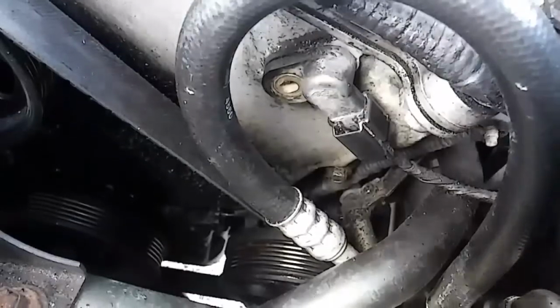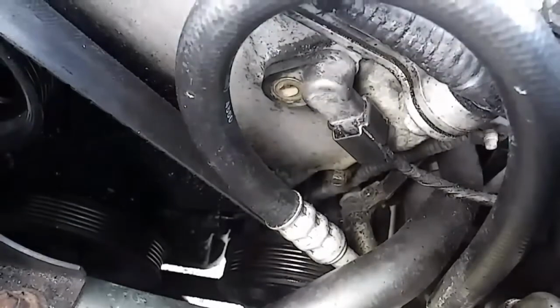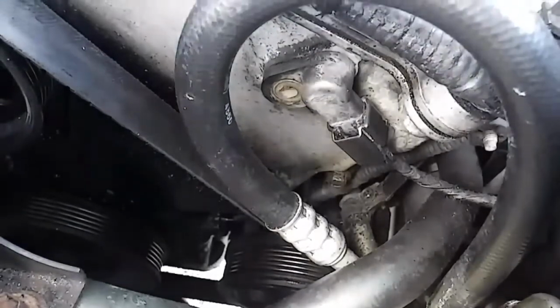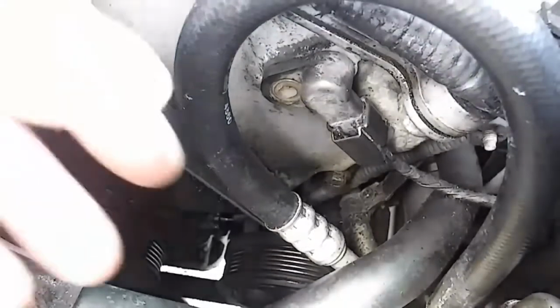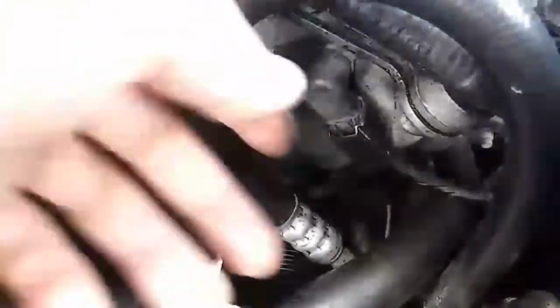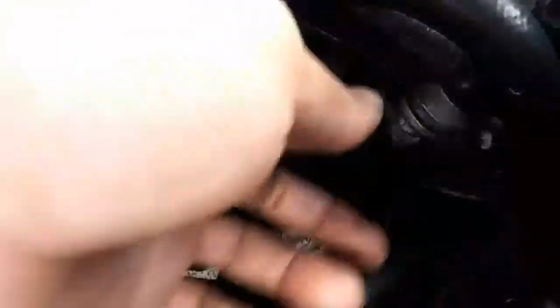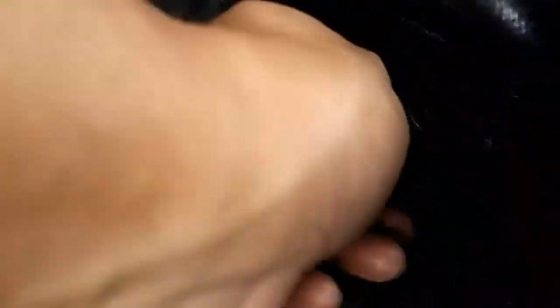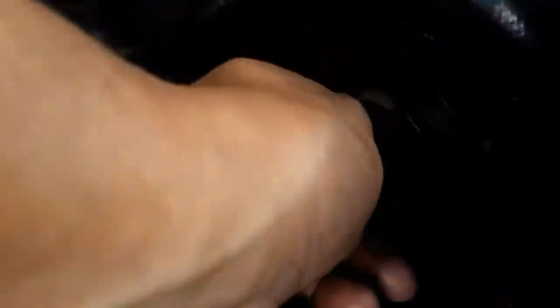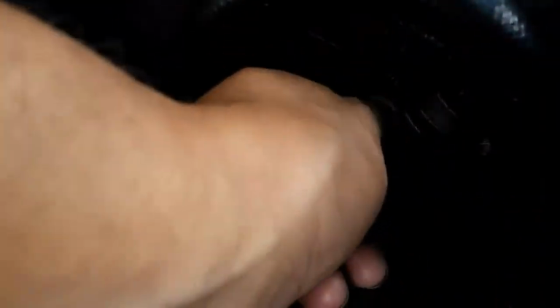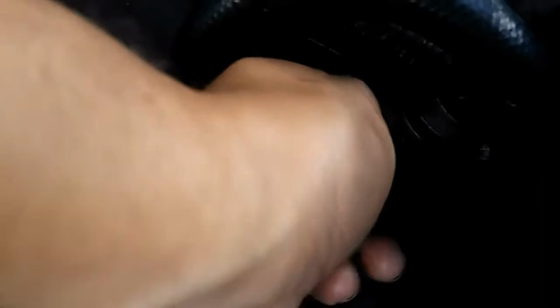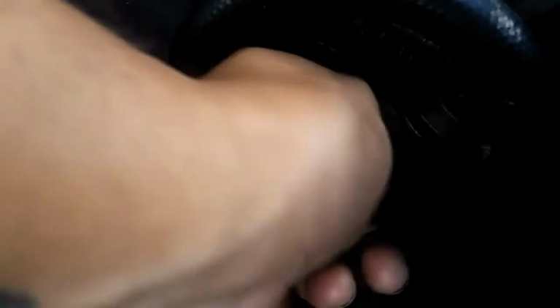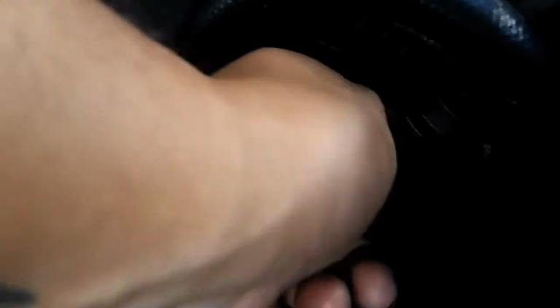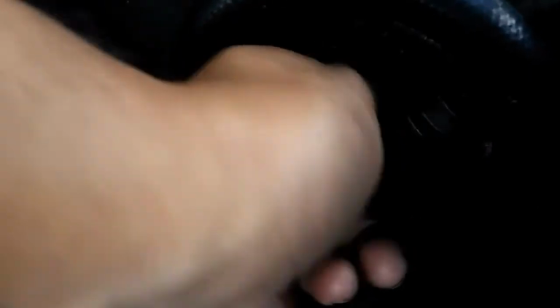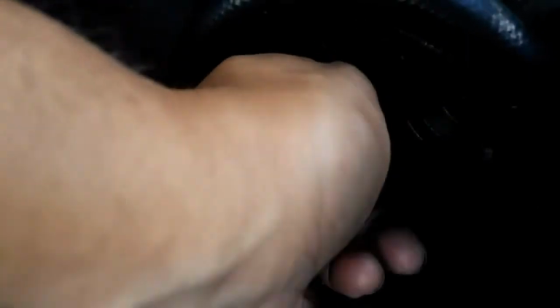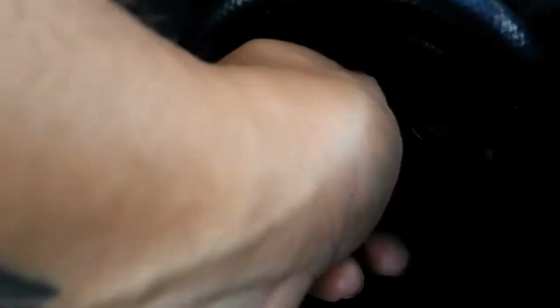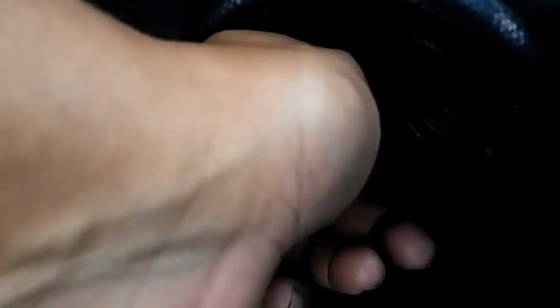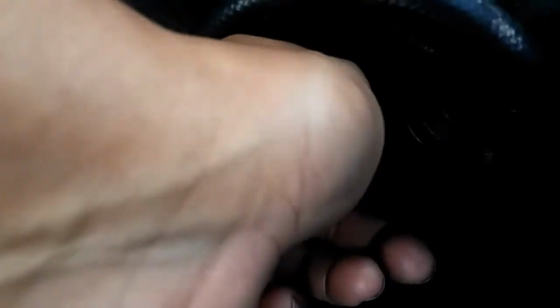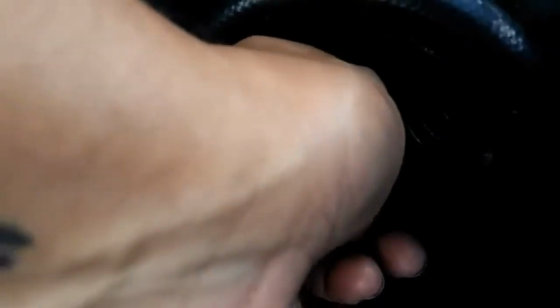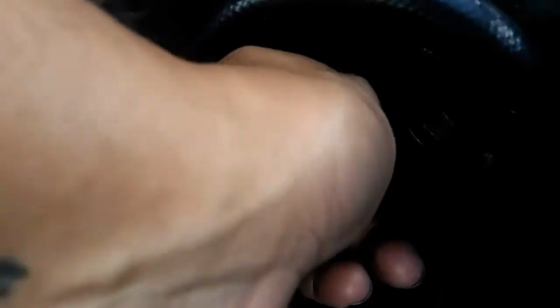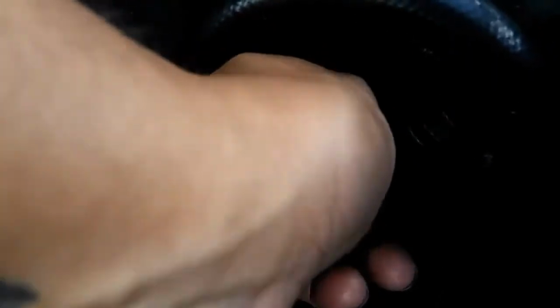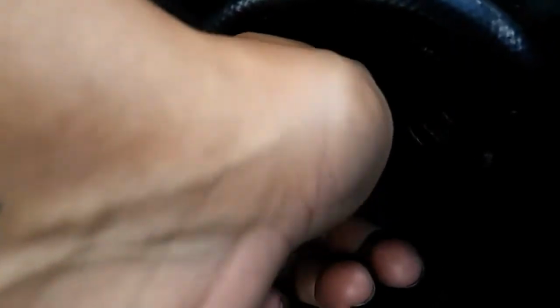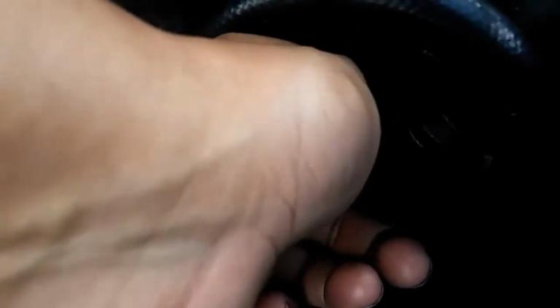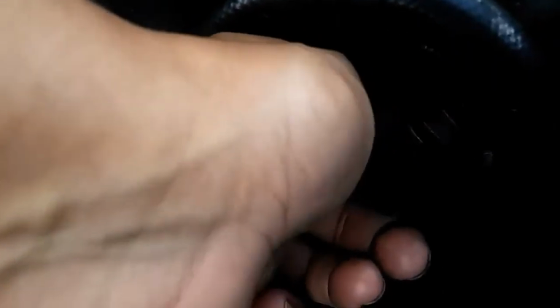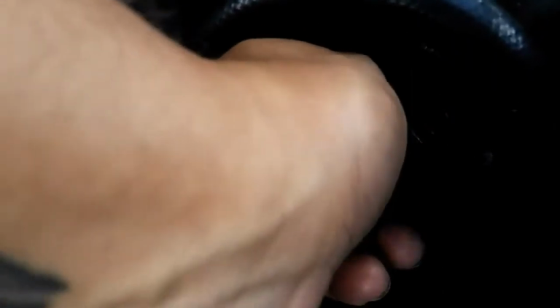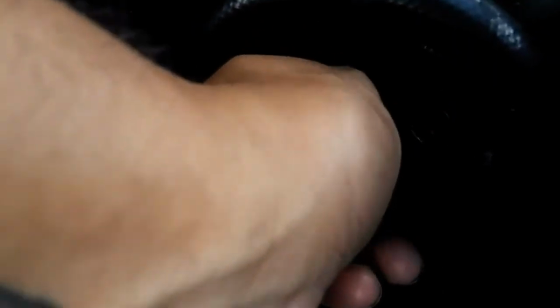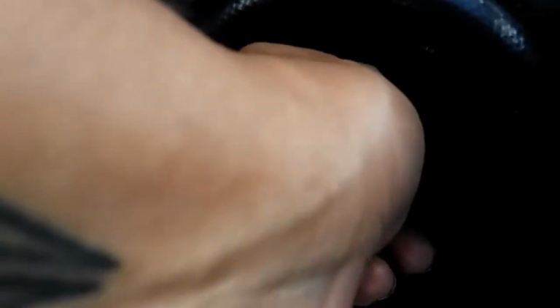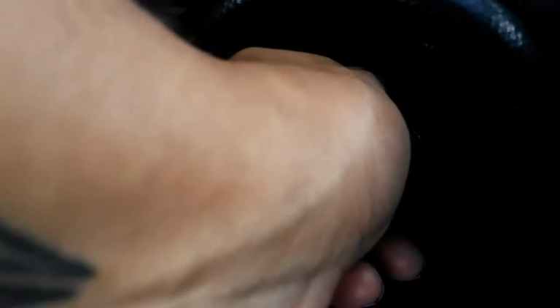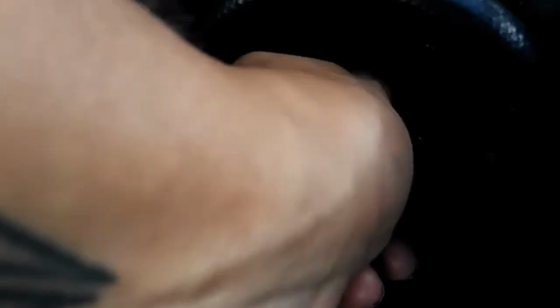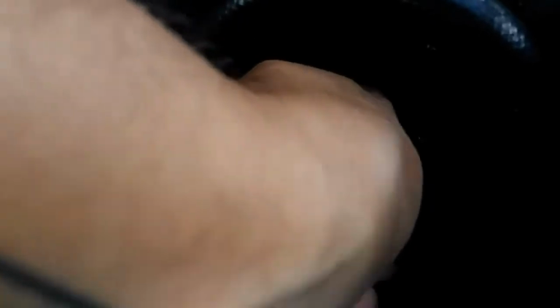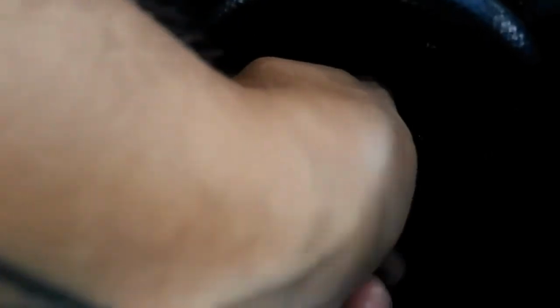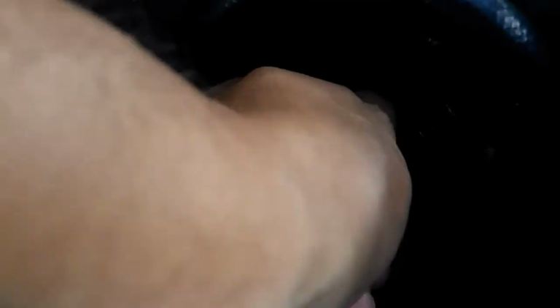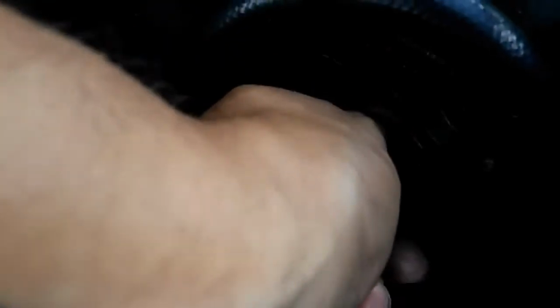Once you've got the screw out, go ahead and wiggle it. It has a little gasket around it so you just need a little play and pull it up.